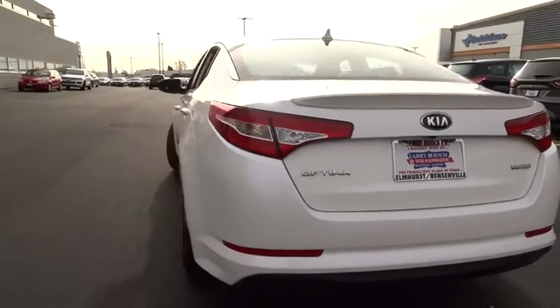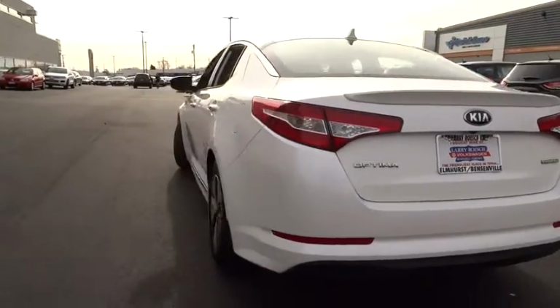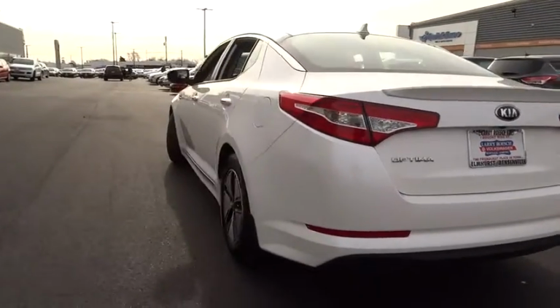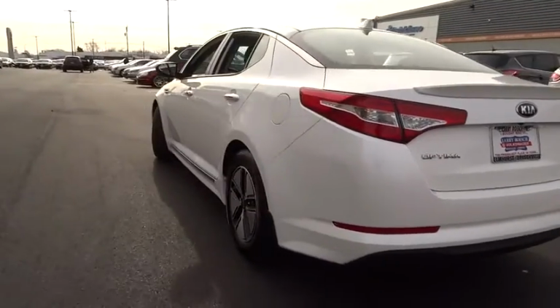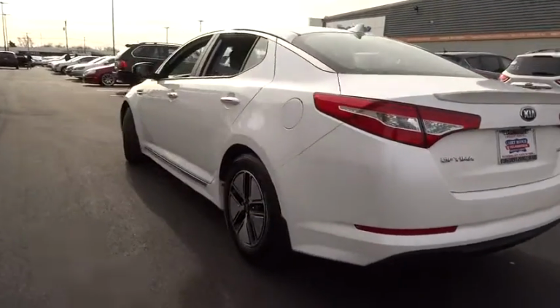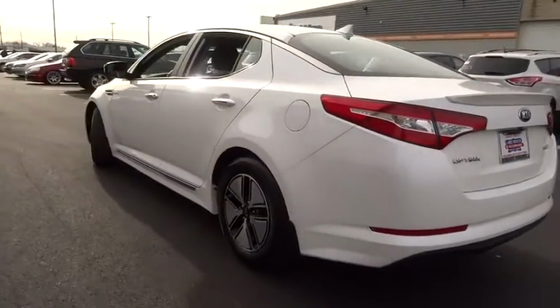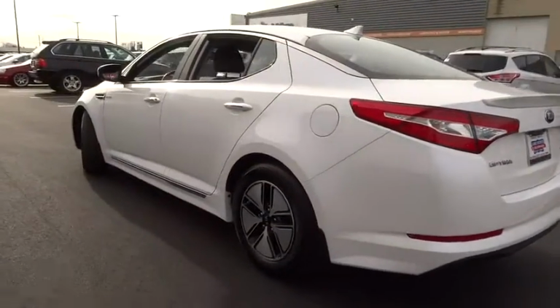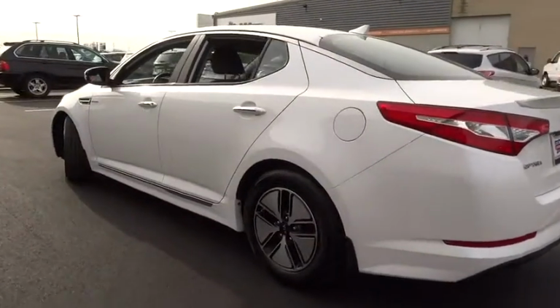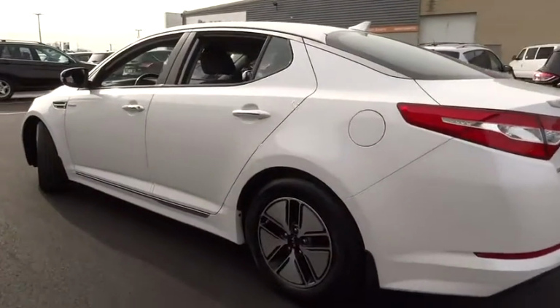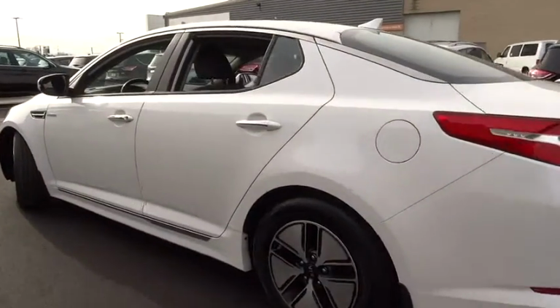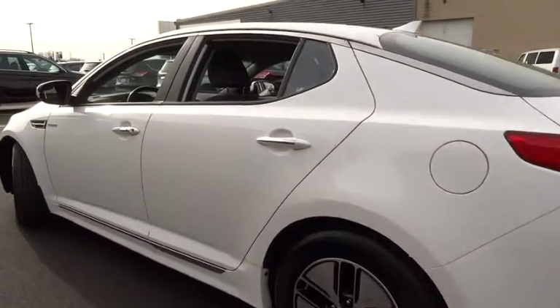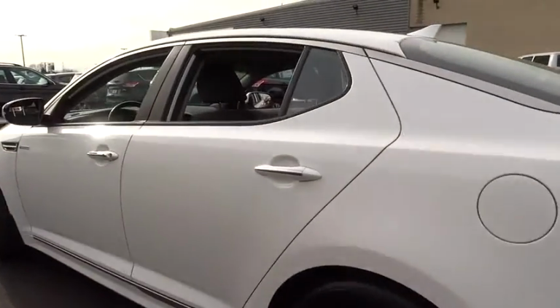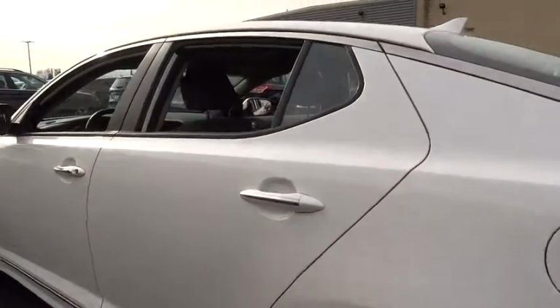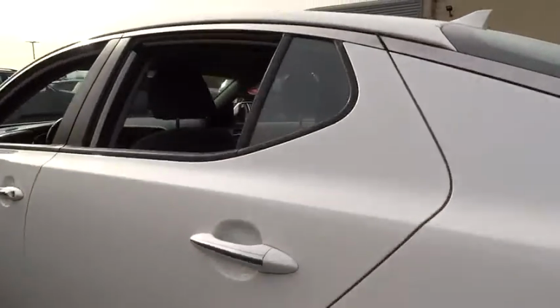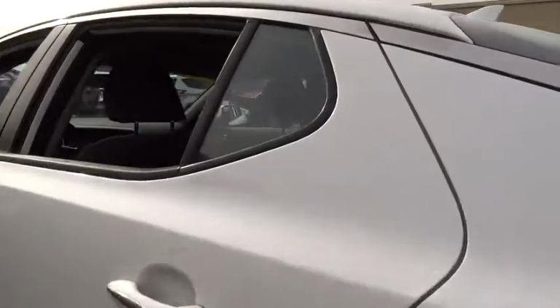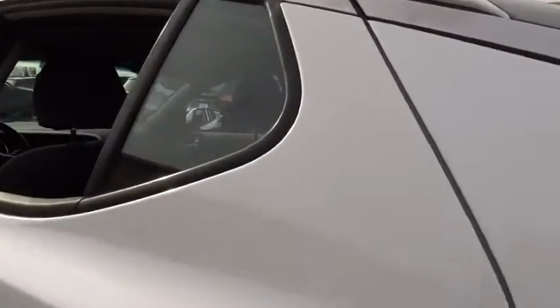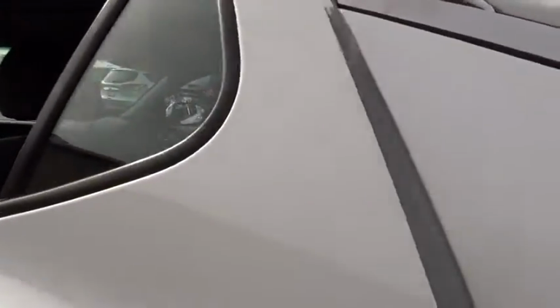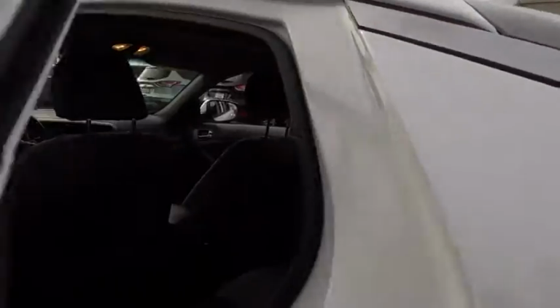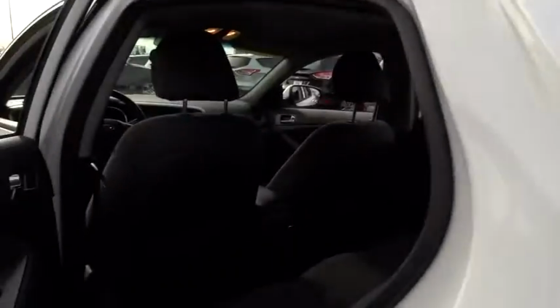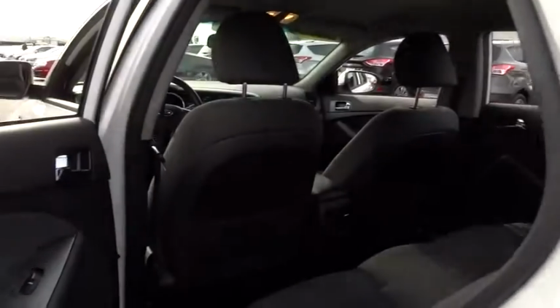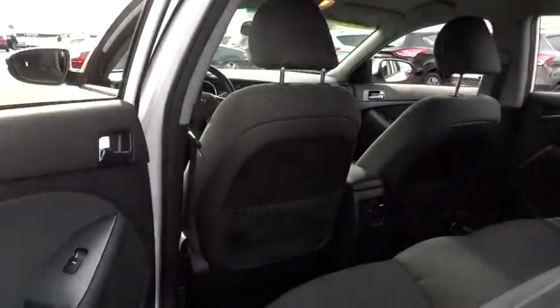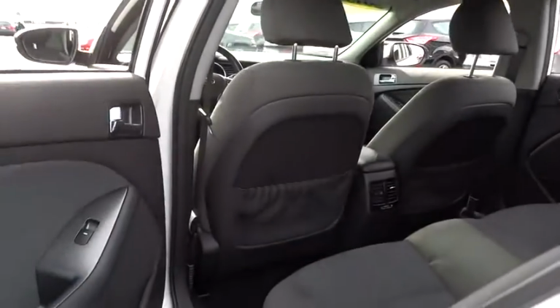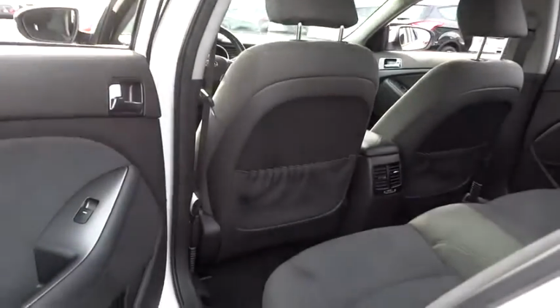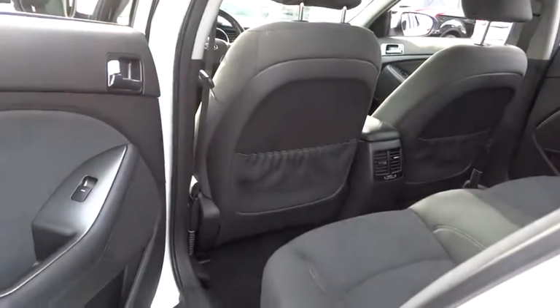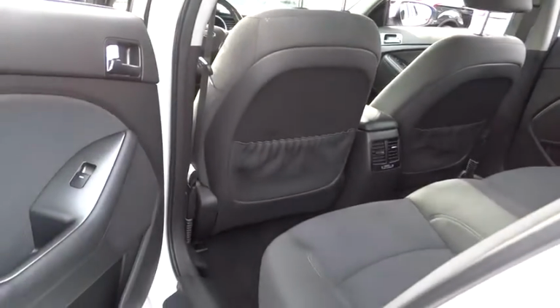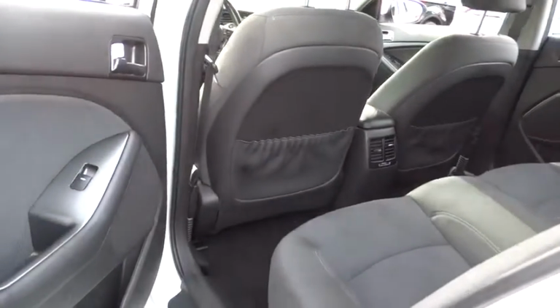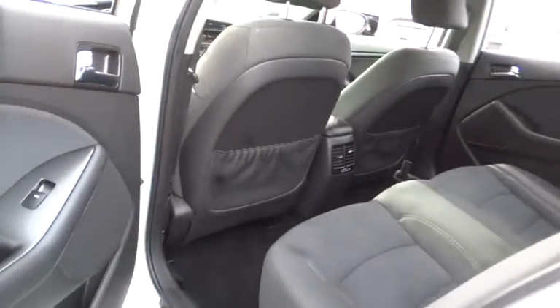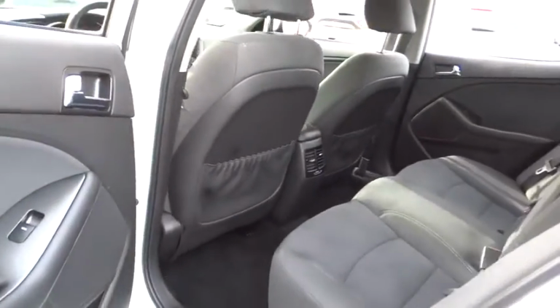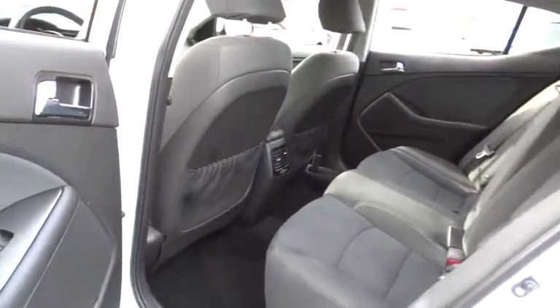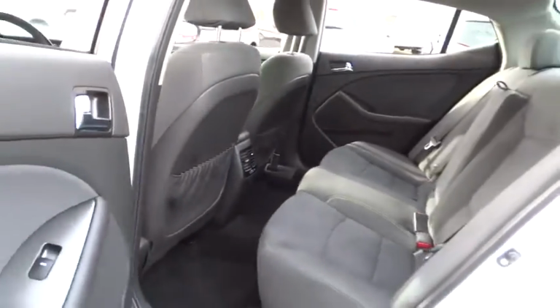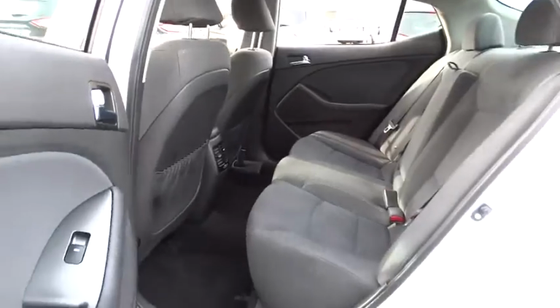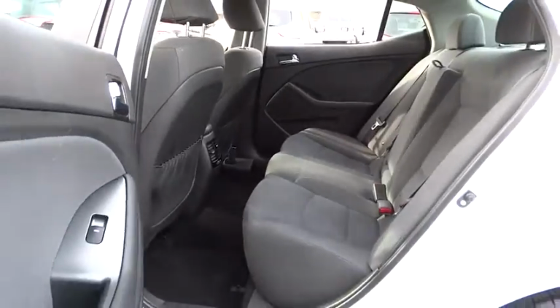Bluetooth, leather-wrapped steering wheel, driver airbag, power steering, adjustable steering wheel, cruise control, aluminum wheels, floor mats, and keyless start.